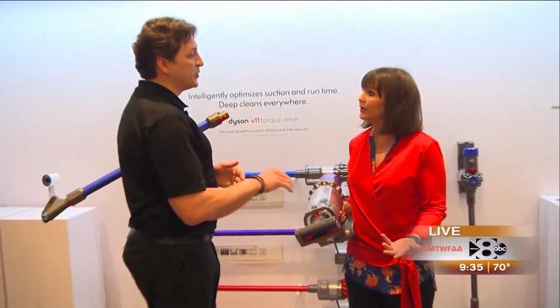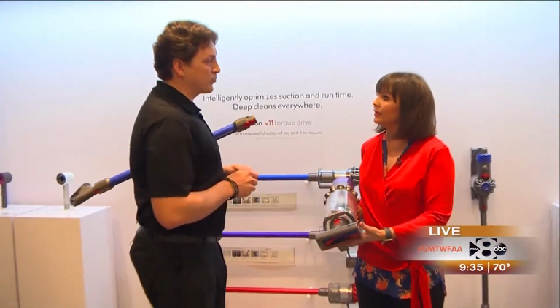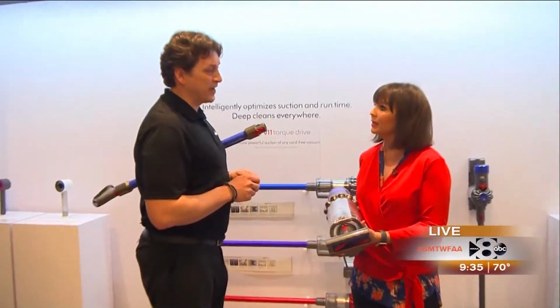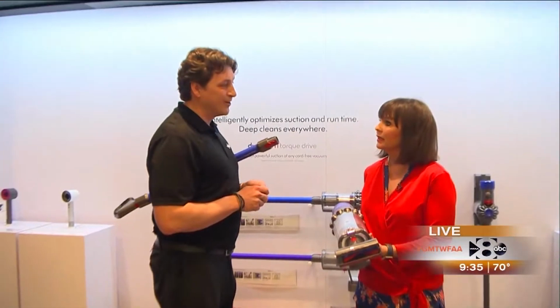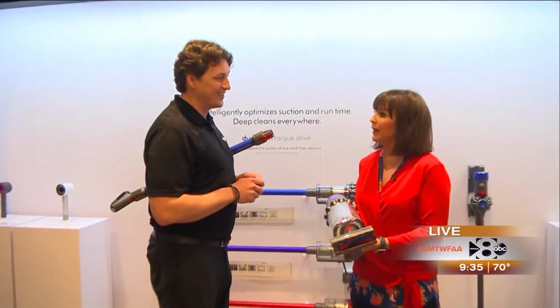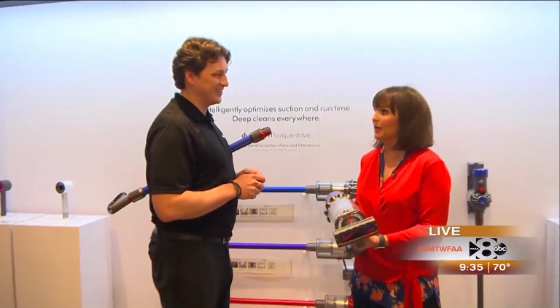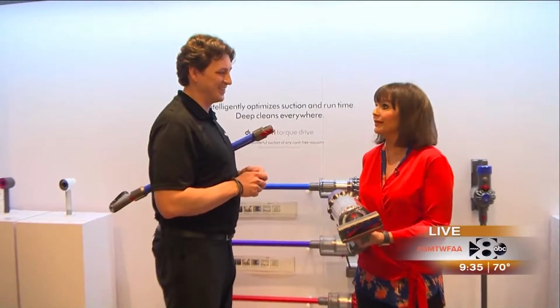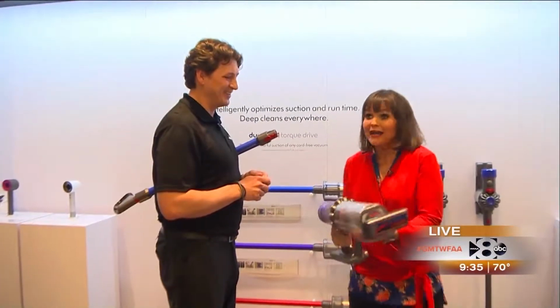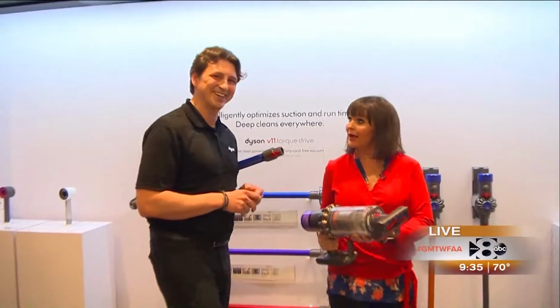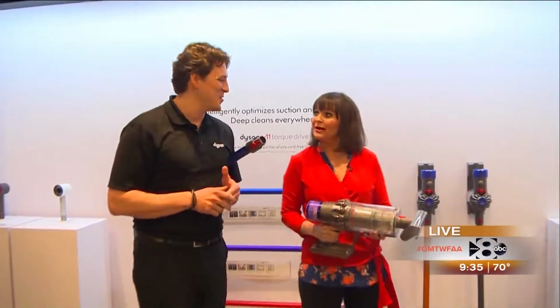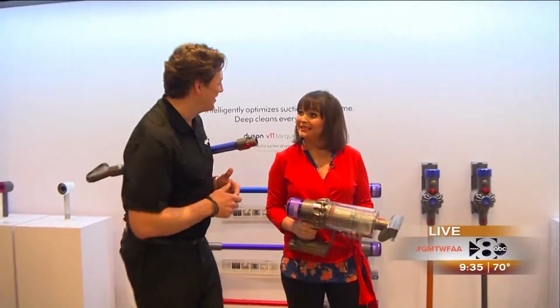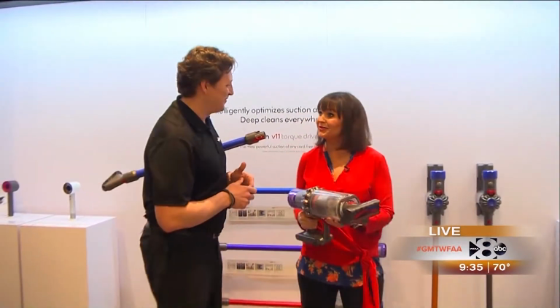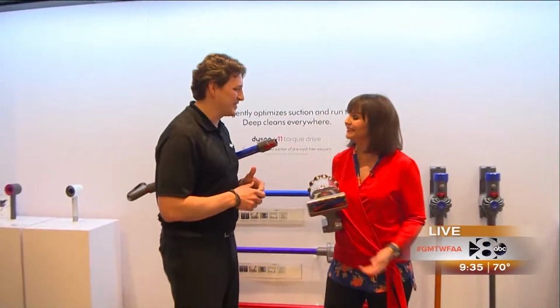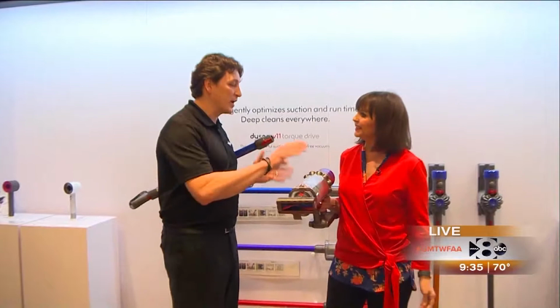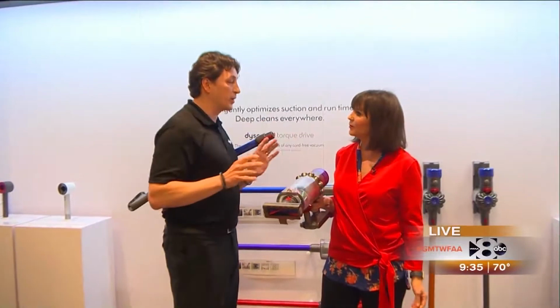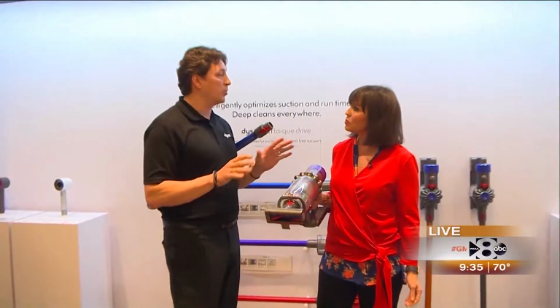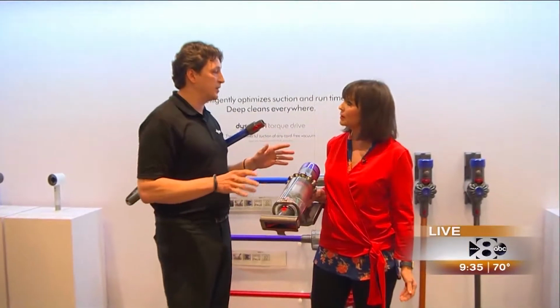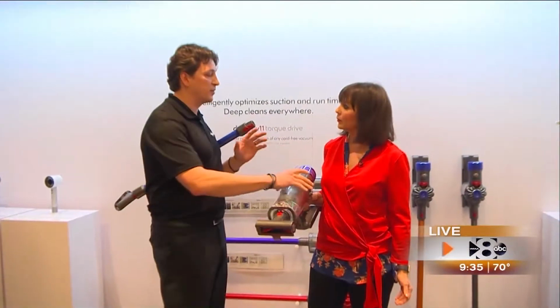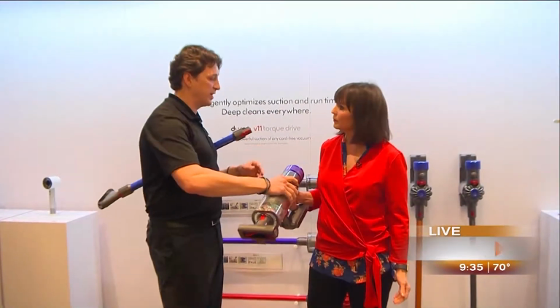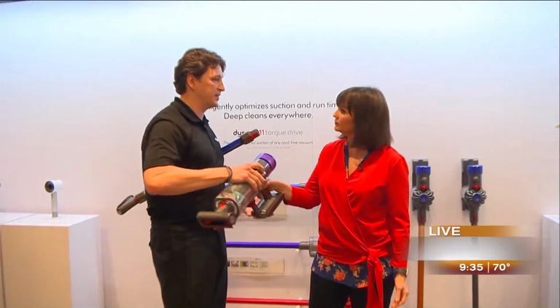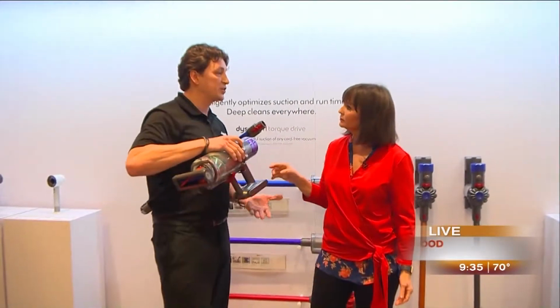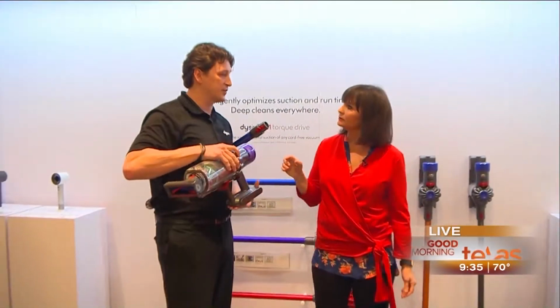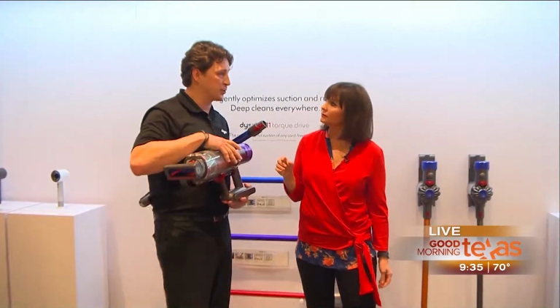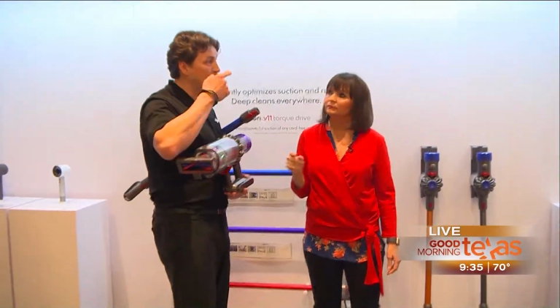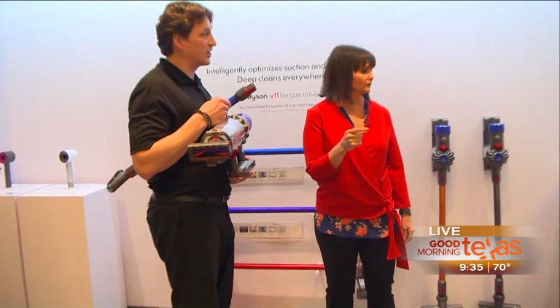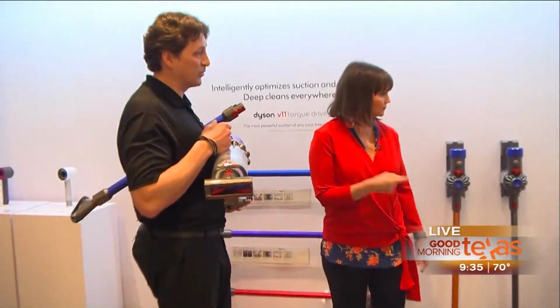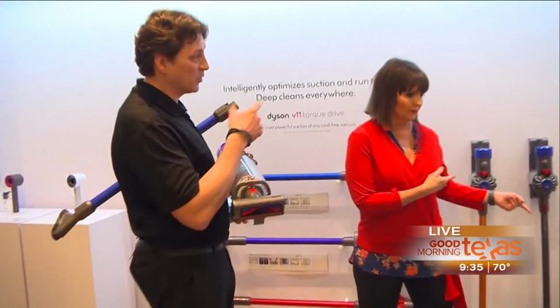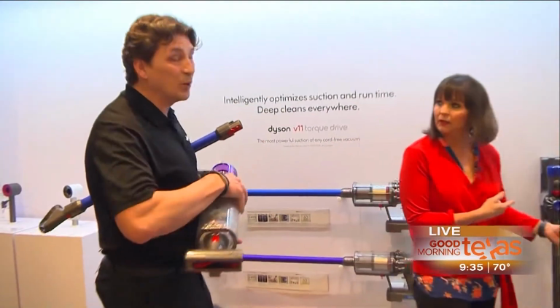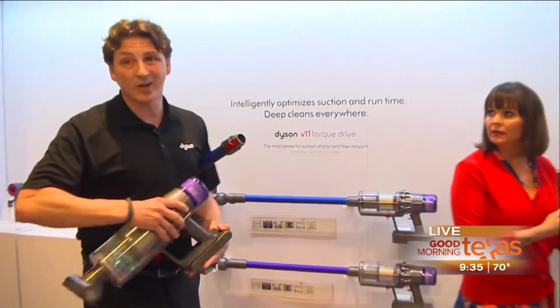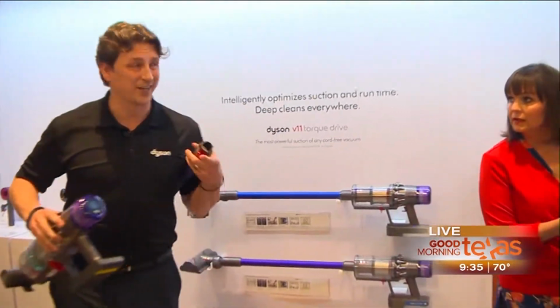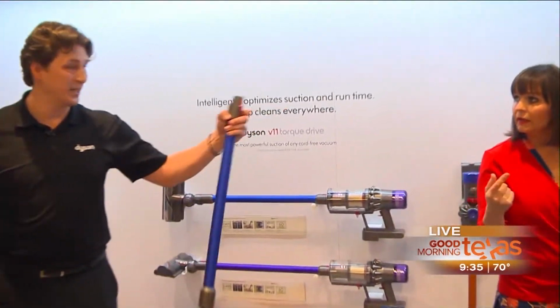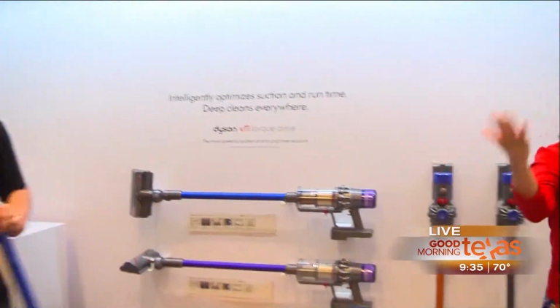Does this mean you promise to vacuum more? I'm going to go ahead and commit. Fantastic. We're all about healthy living and a healthy lifestyle here at Dyson. Not just the sealed filtration - we don't want clean air just when we vacuum. We want clean air all the time. So we're going to head on over there.